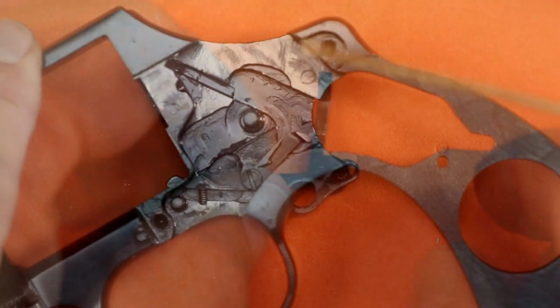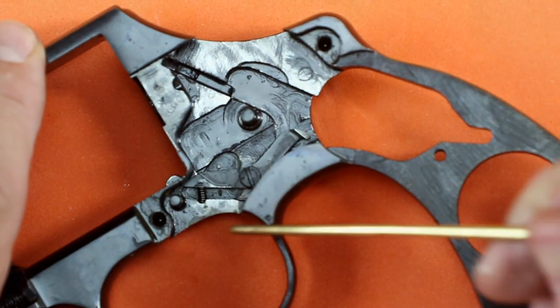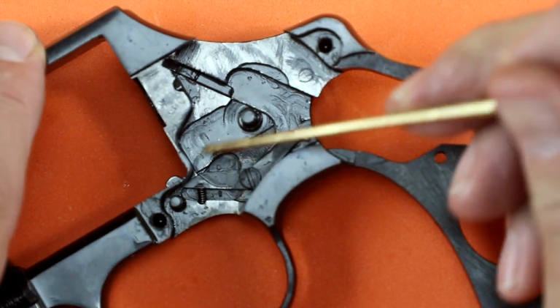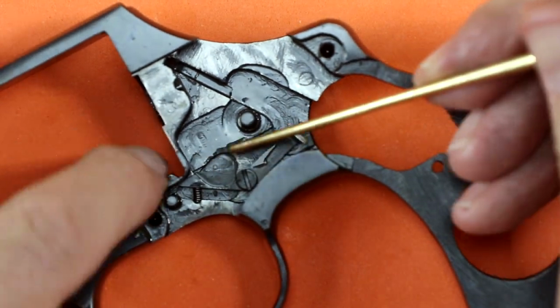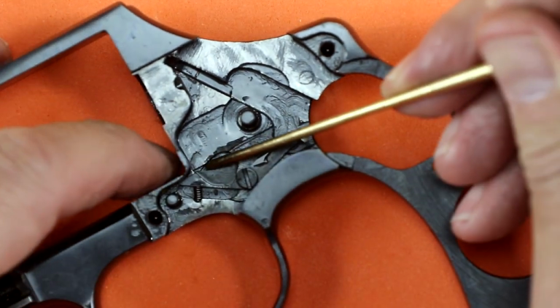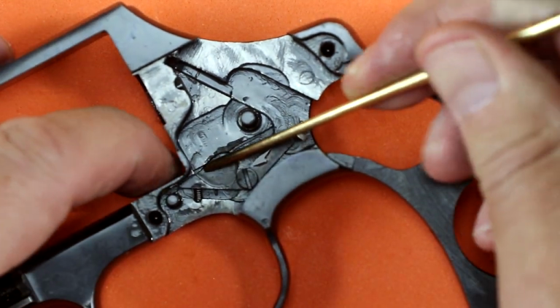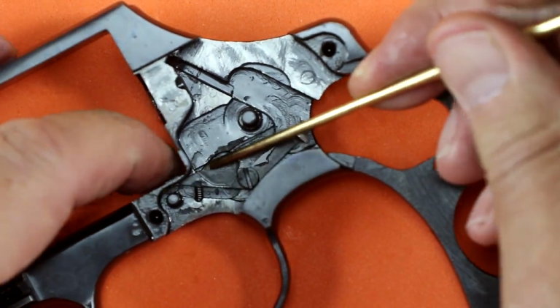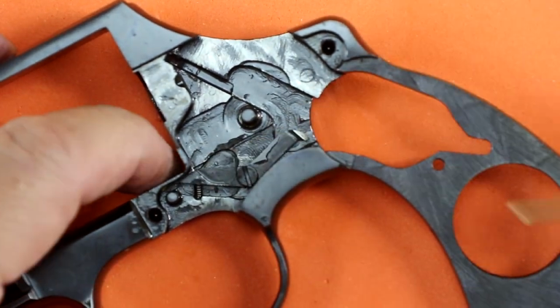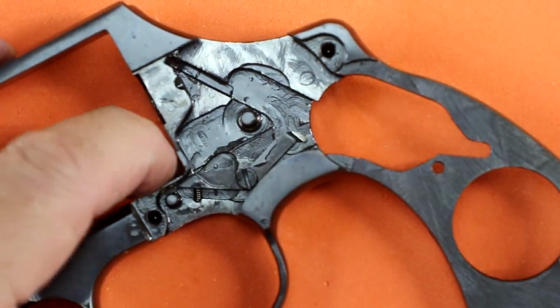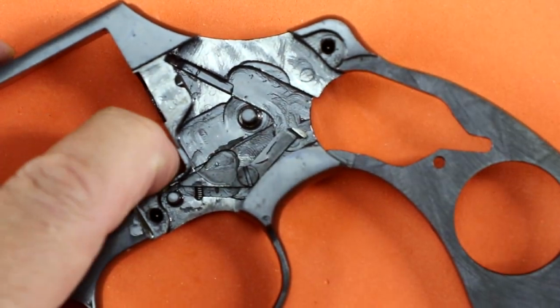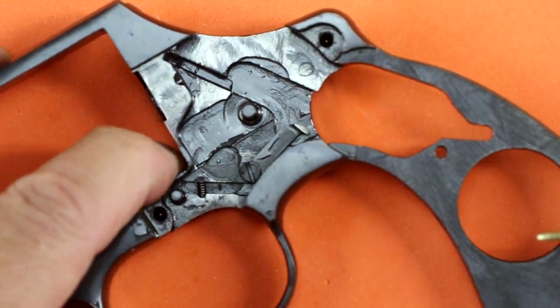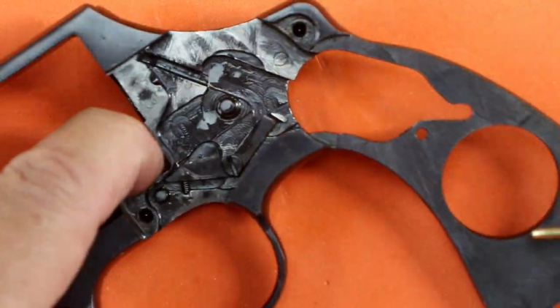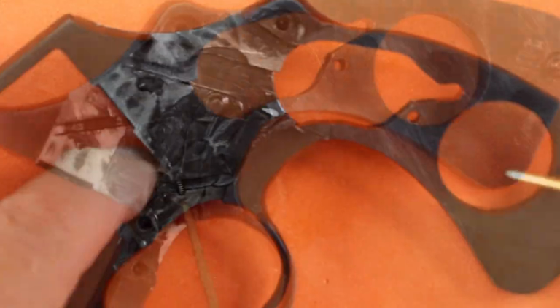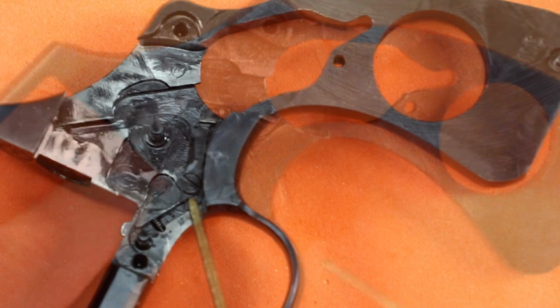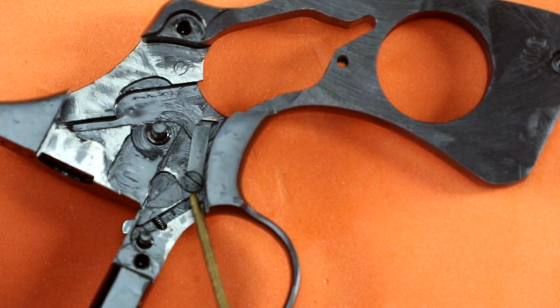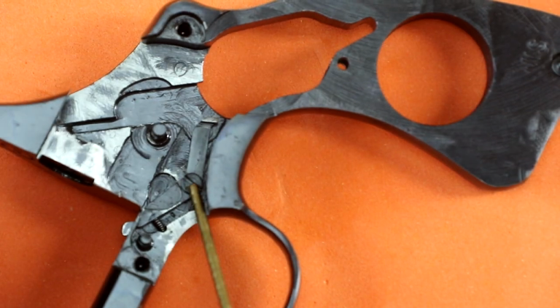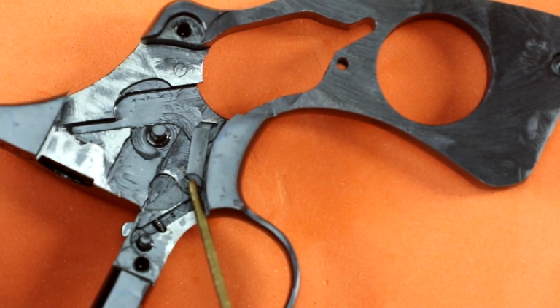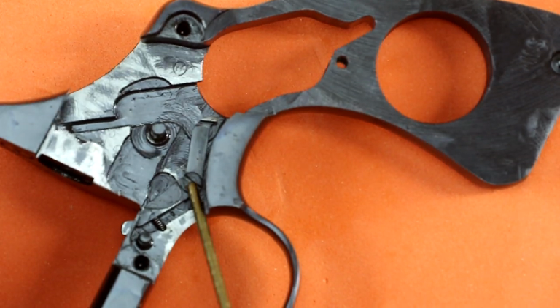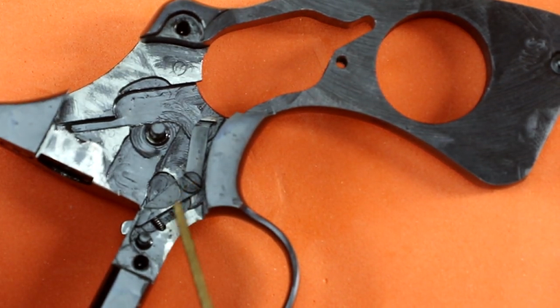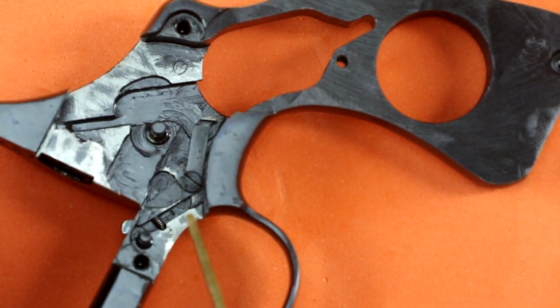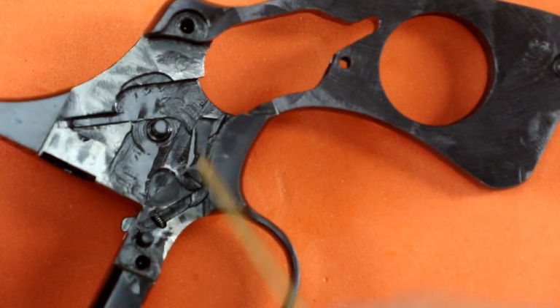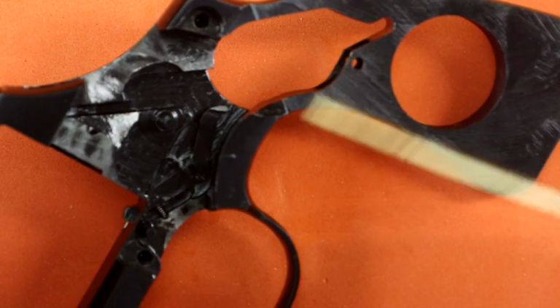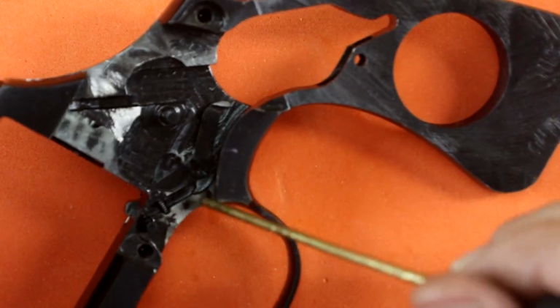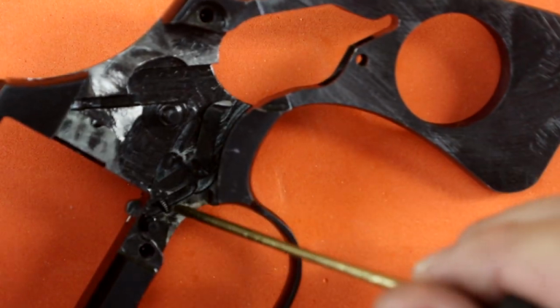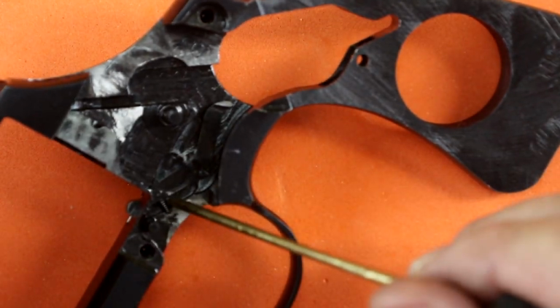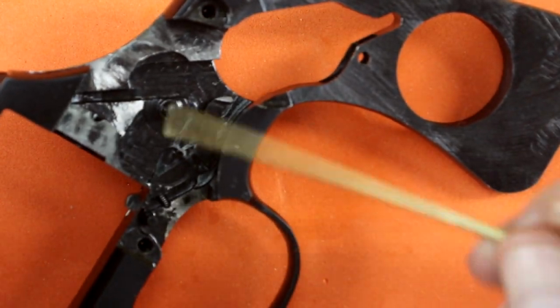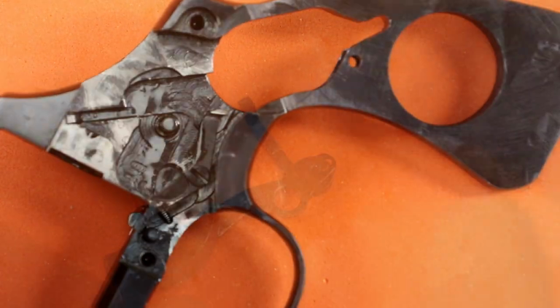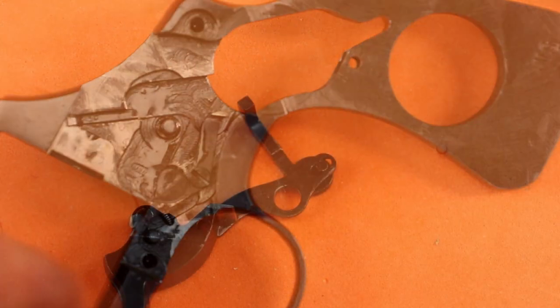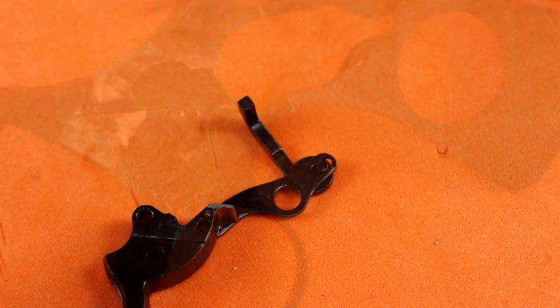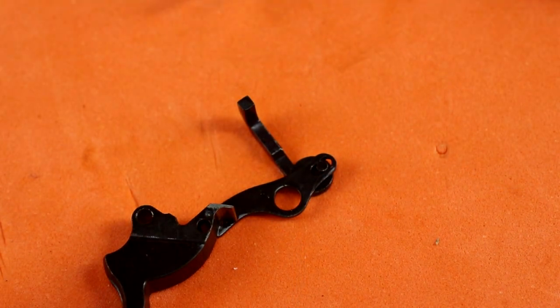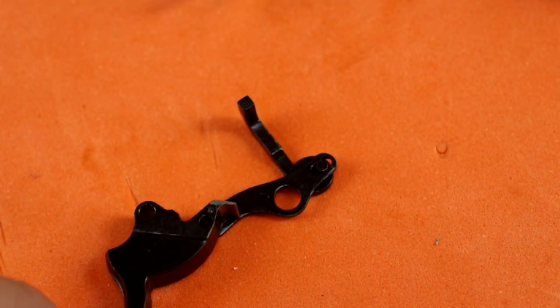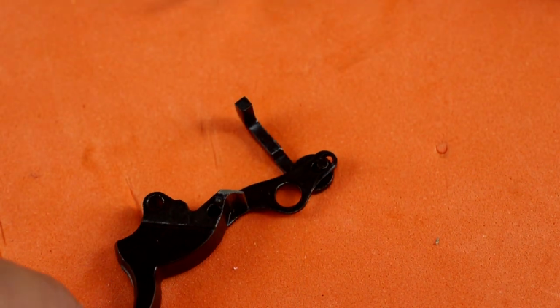All that's left to remove is the bolt. It's retained by a screw but has a very small spring — one of those springs you can only drop once, because you'll never find it to drop it a second time.